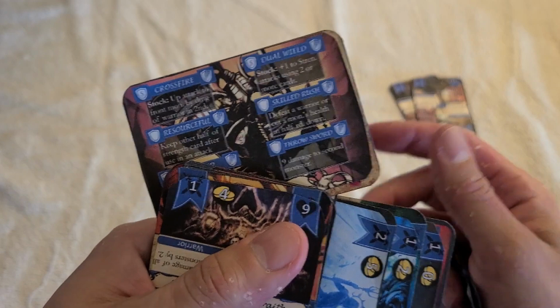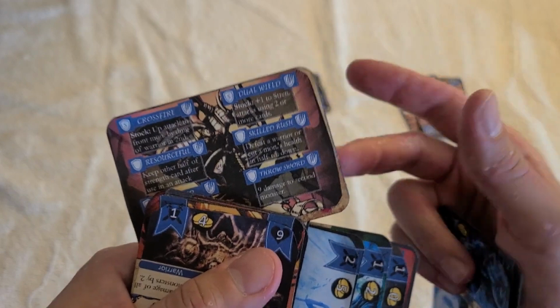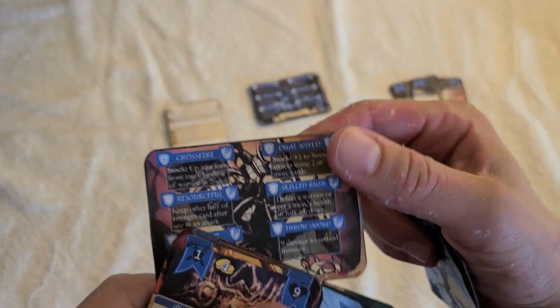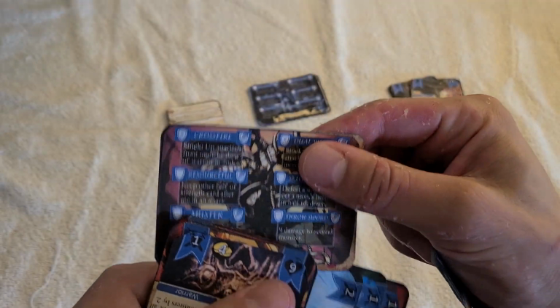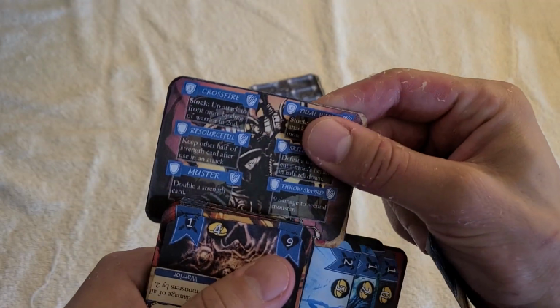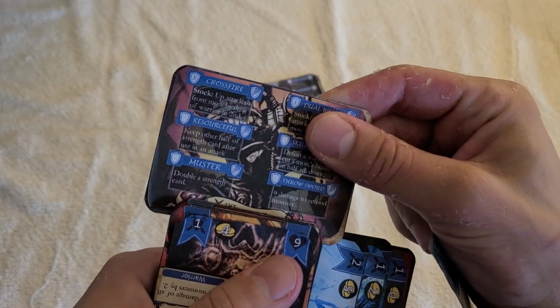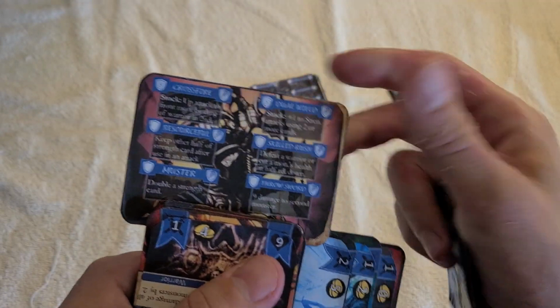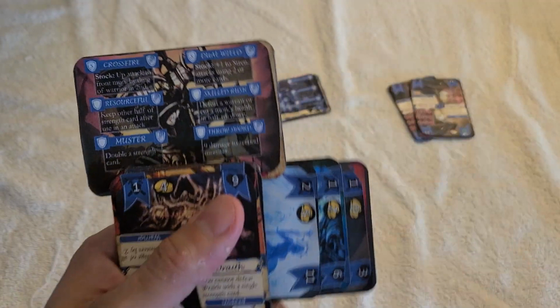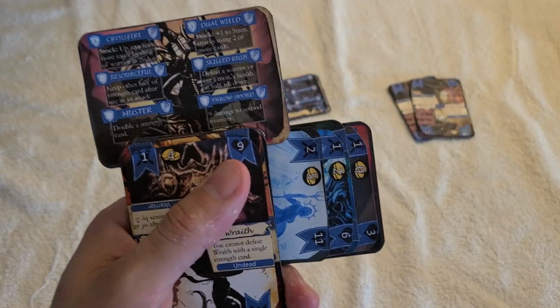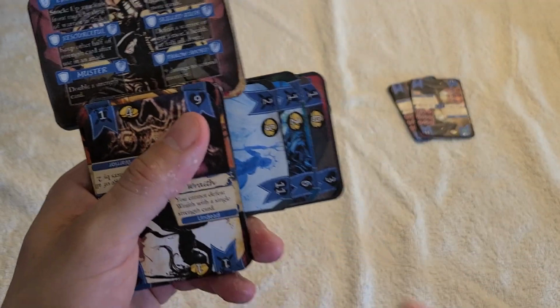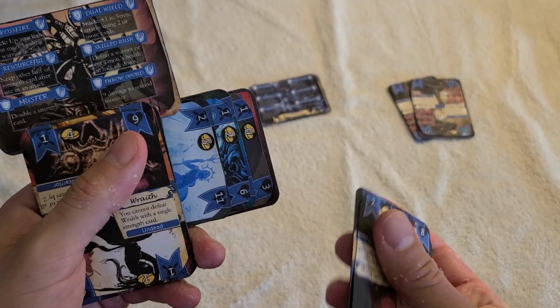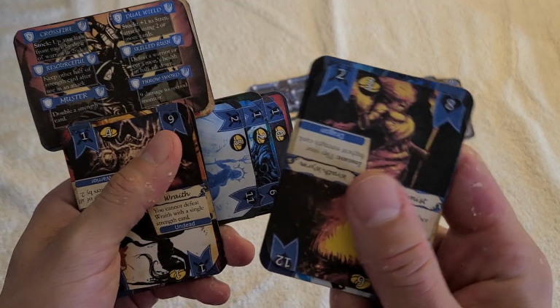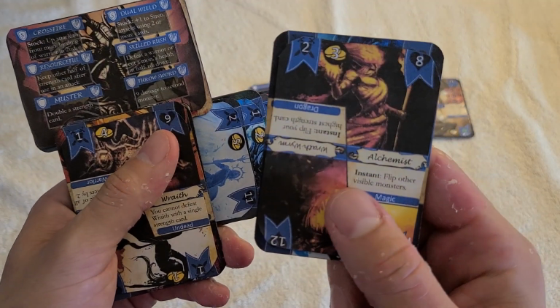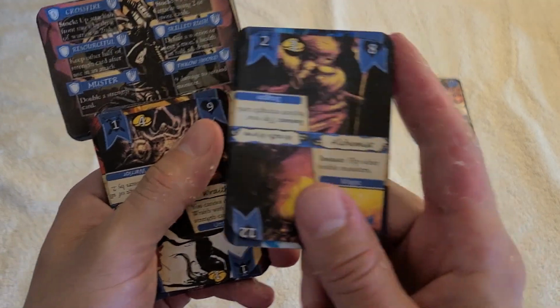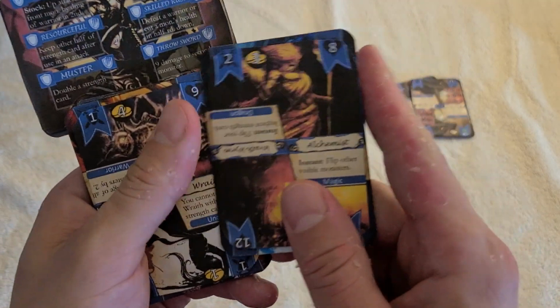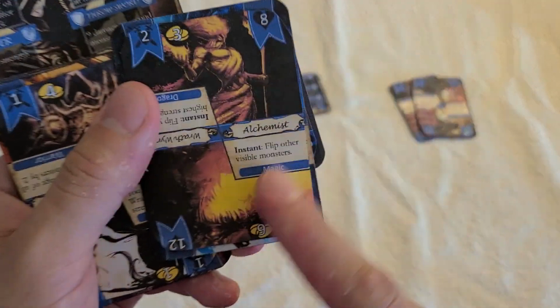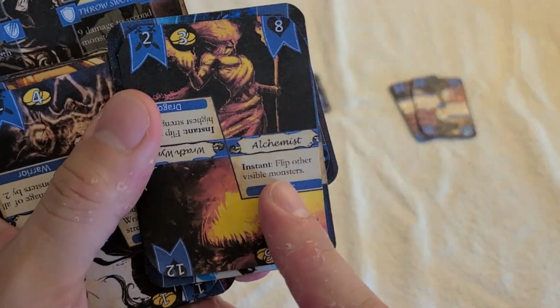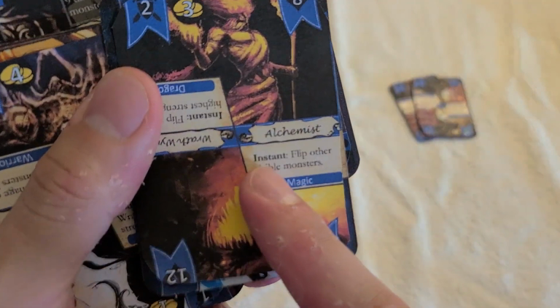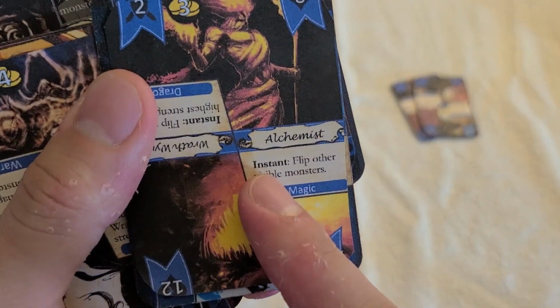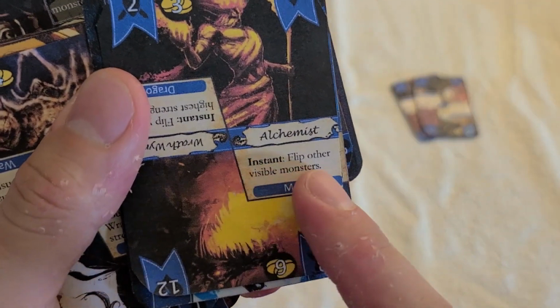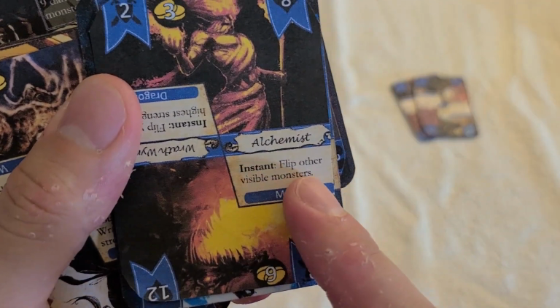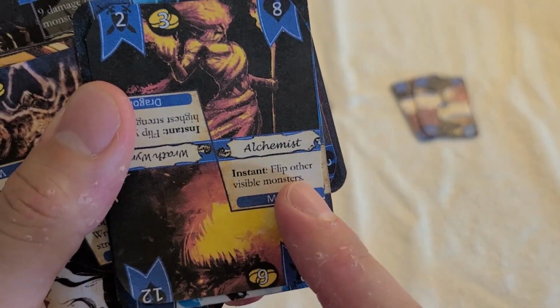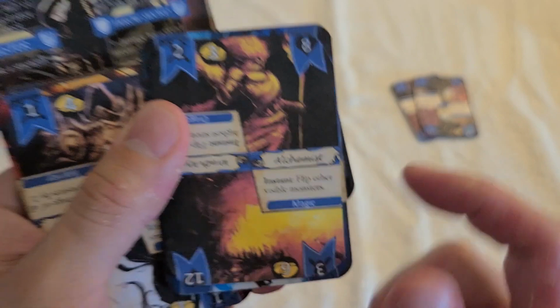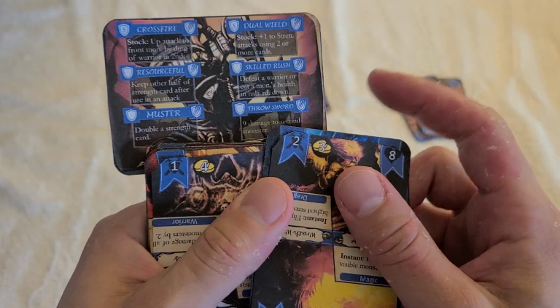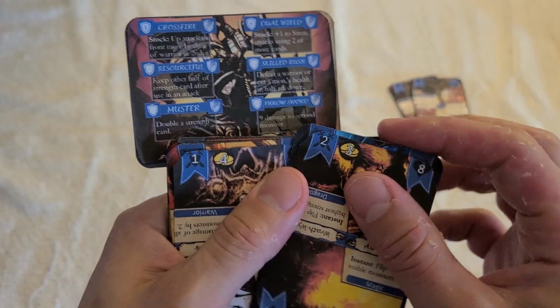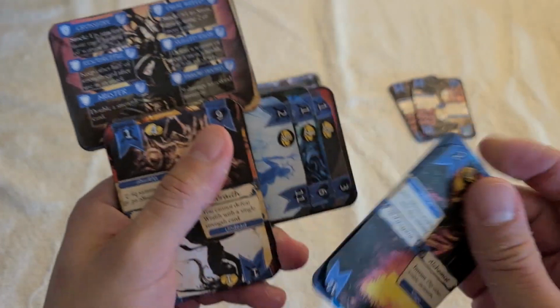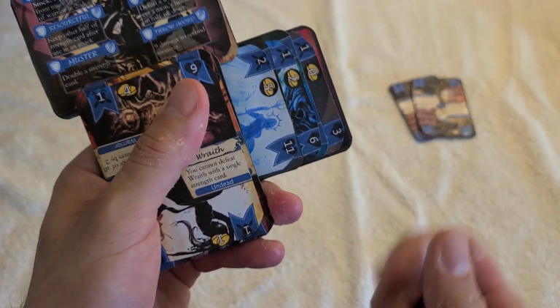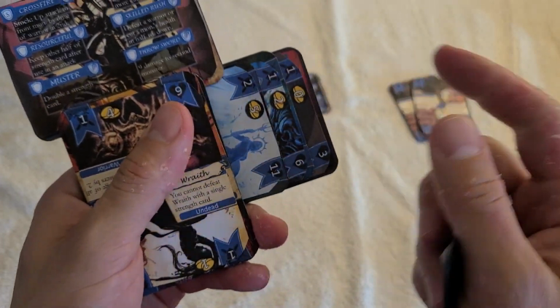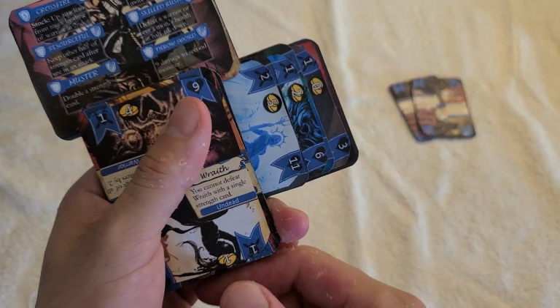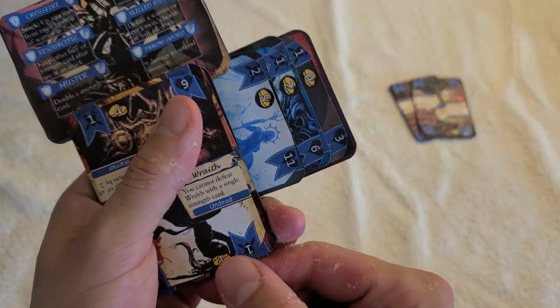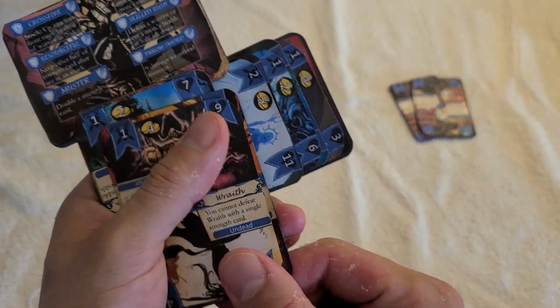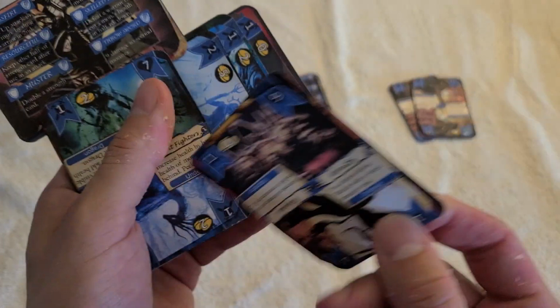You've got to be careful because this is also your health. So what I might do in this case — first I have to consult the monster's ability: Instant, flip other visible monsters. The other one I can see — I can see the front and second position by default.